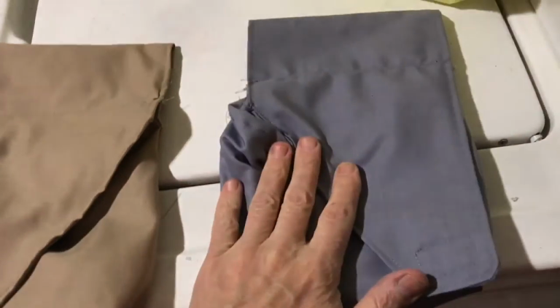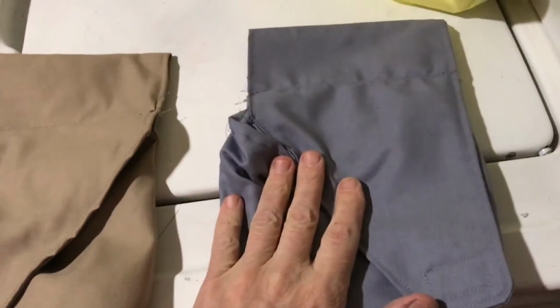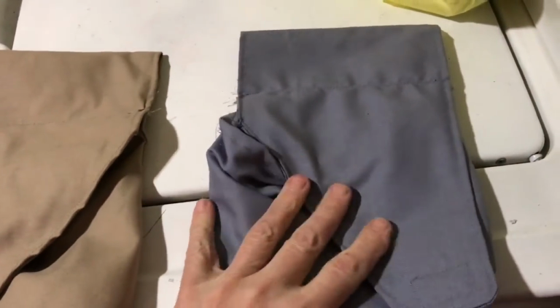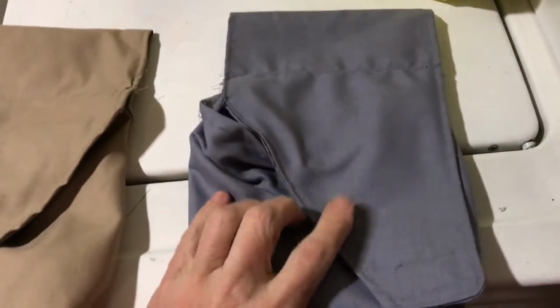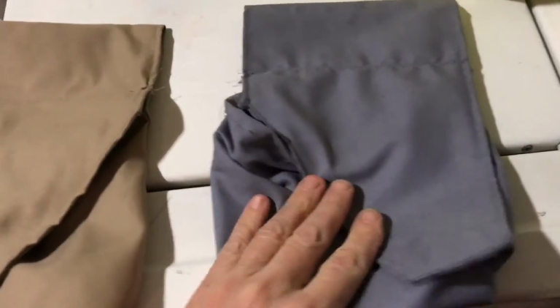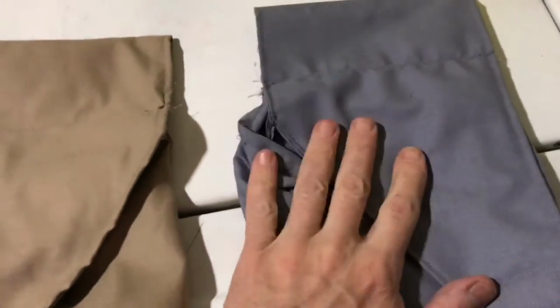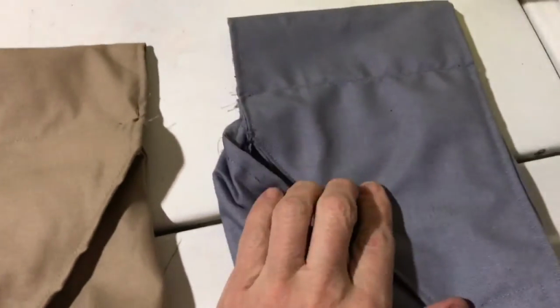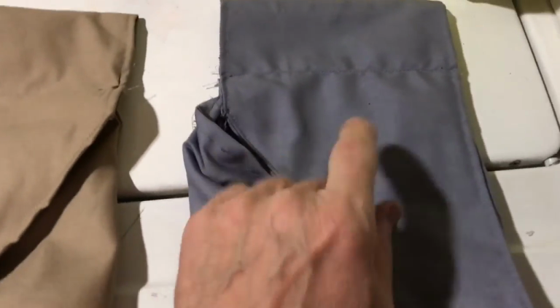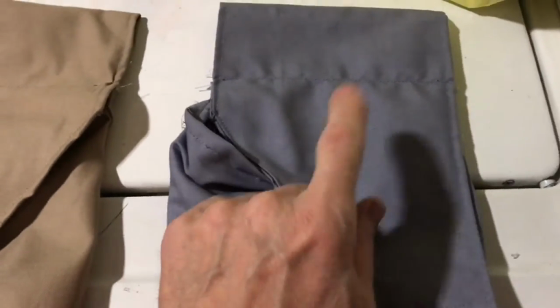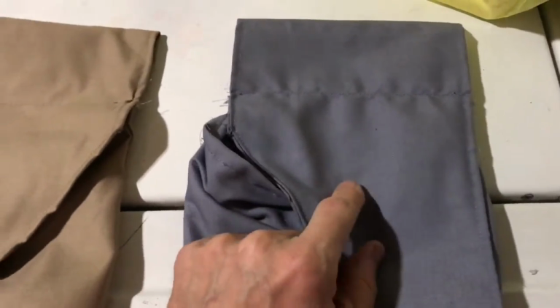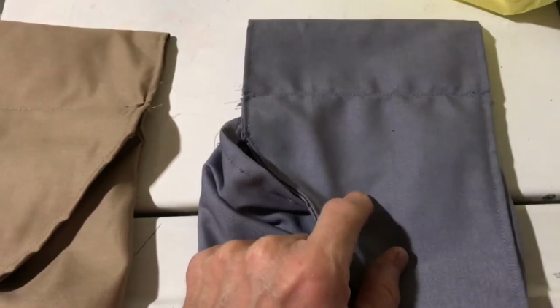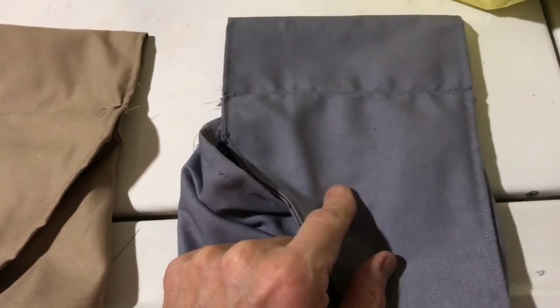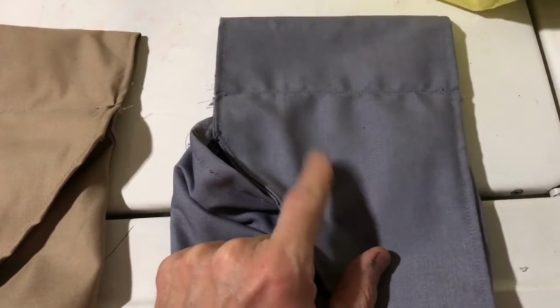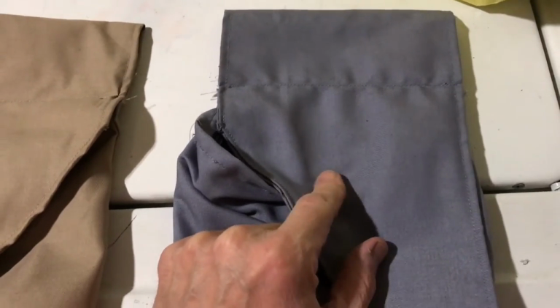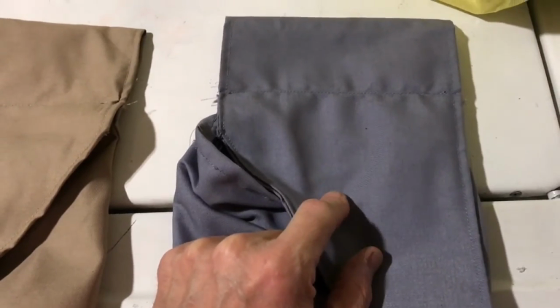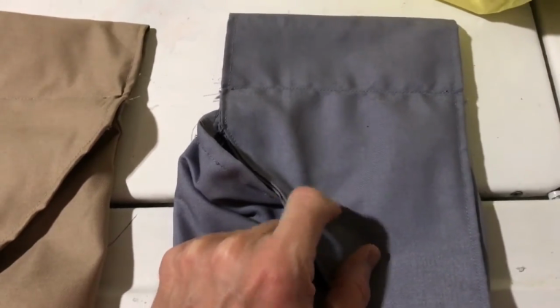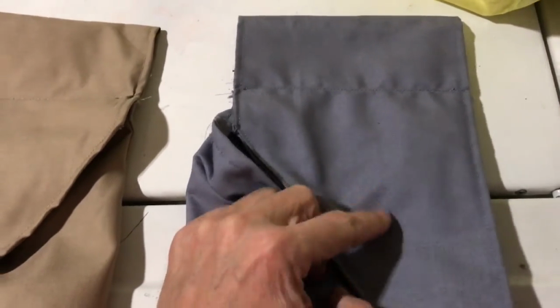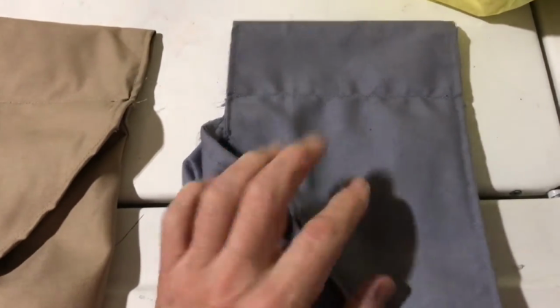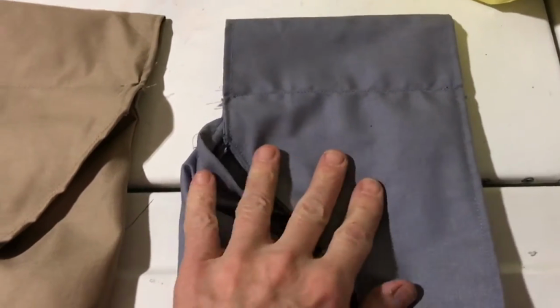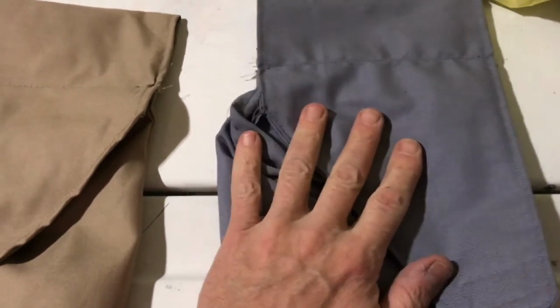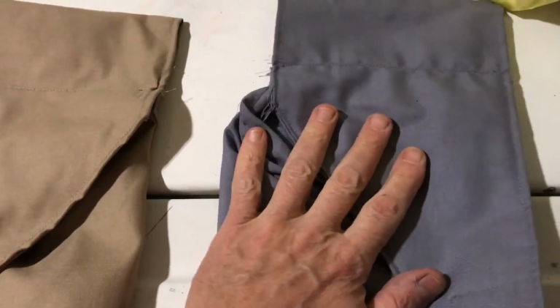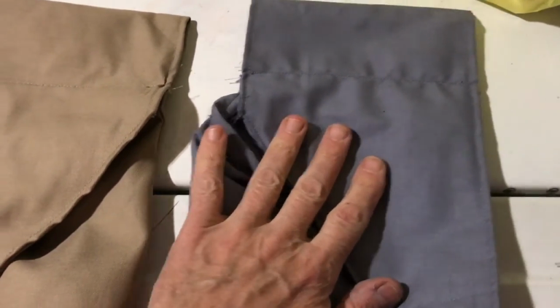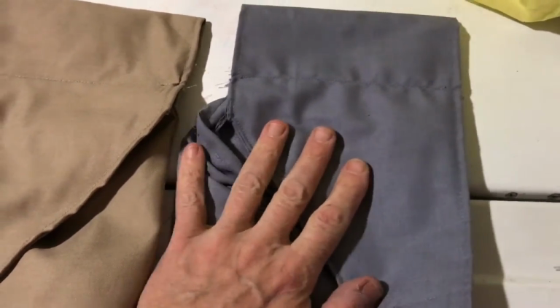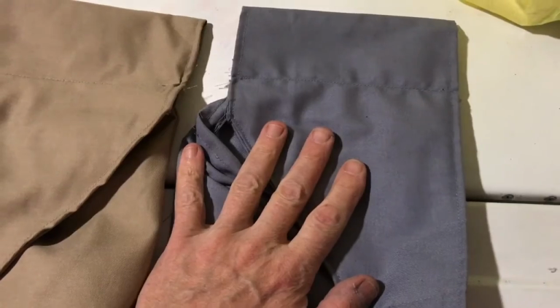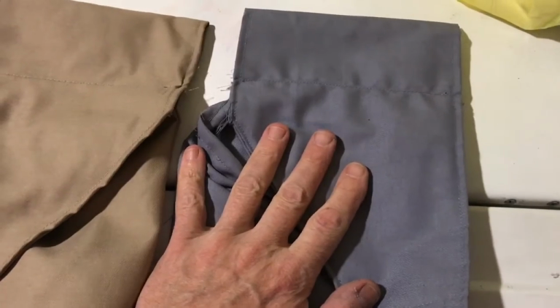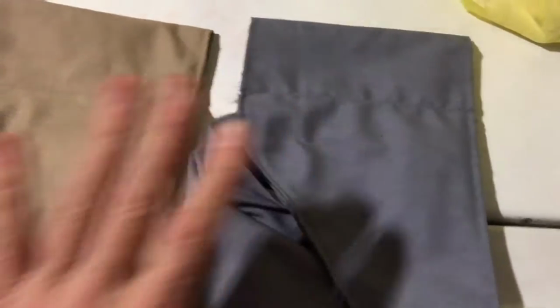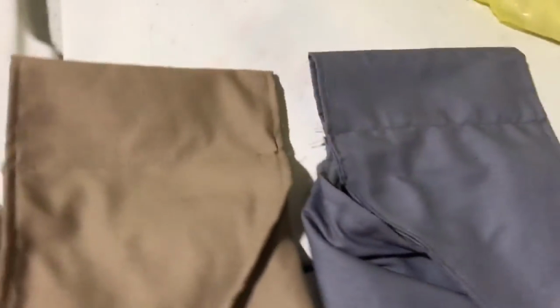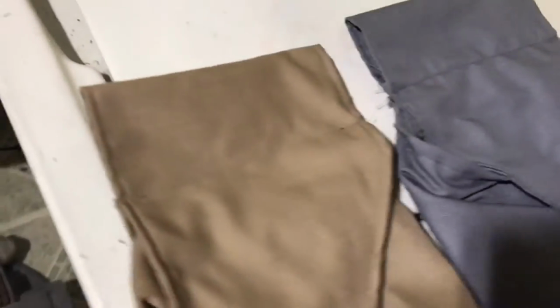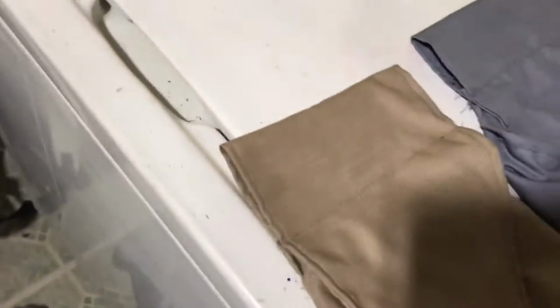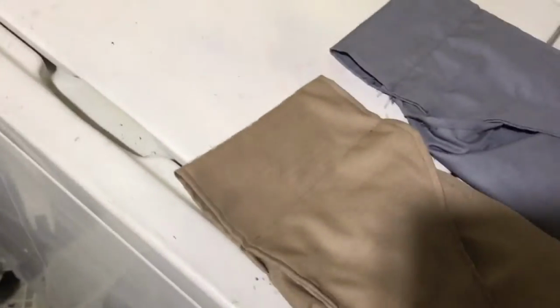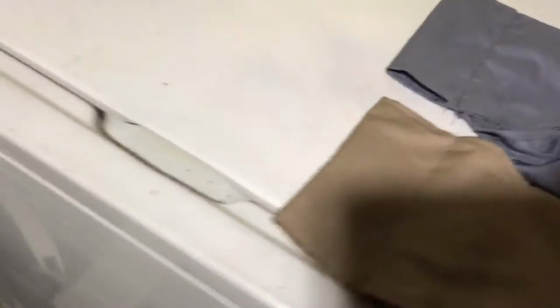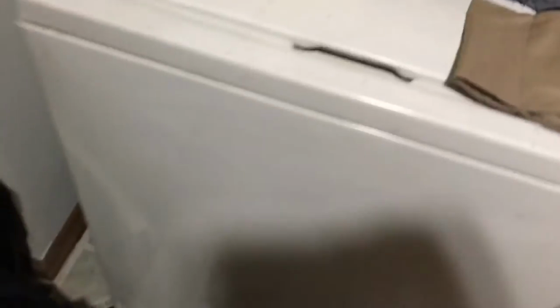I tried to bleach it and it didn't work — it is the exact same color. My guess is this is synthetic material, not real fabric, because it wouldn't bleach. So as I told you, it has to be off-white.